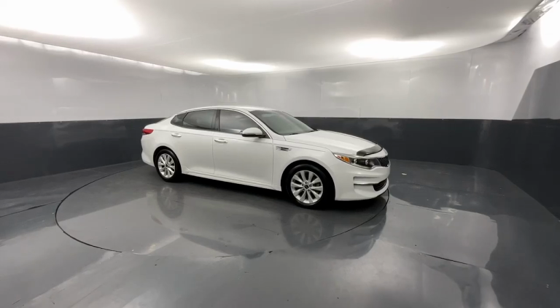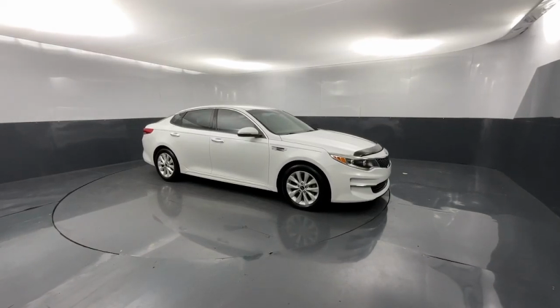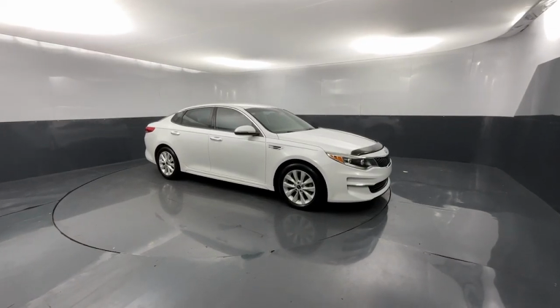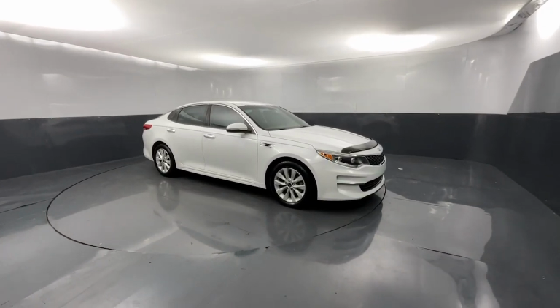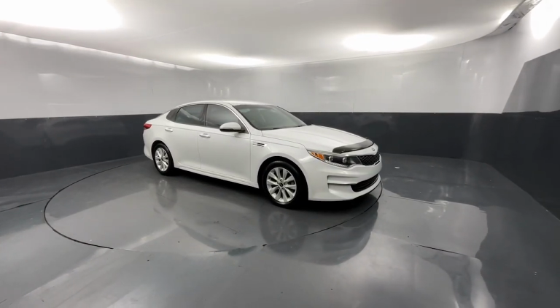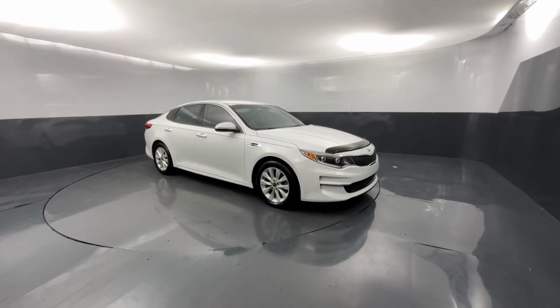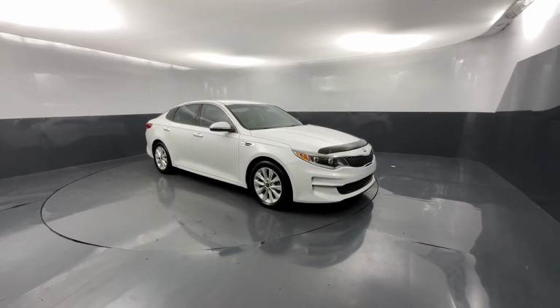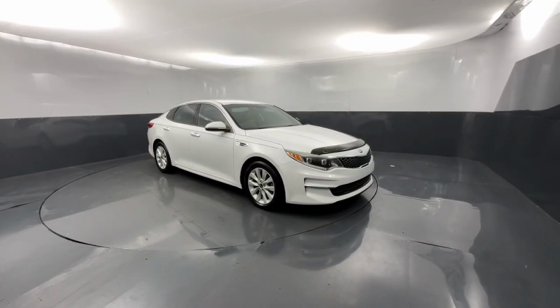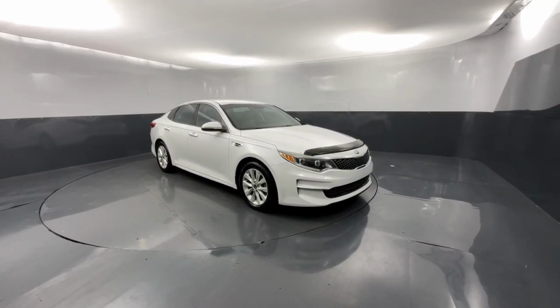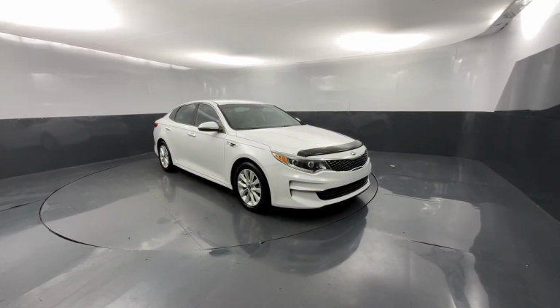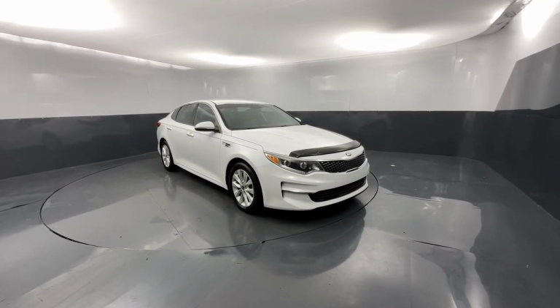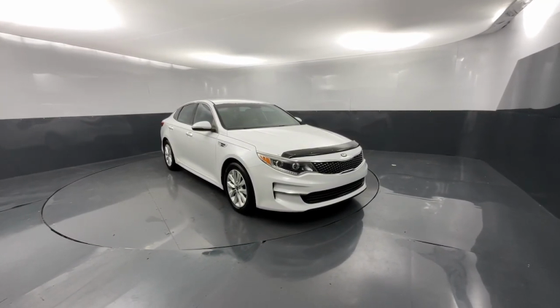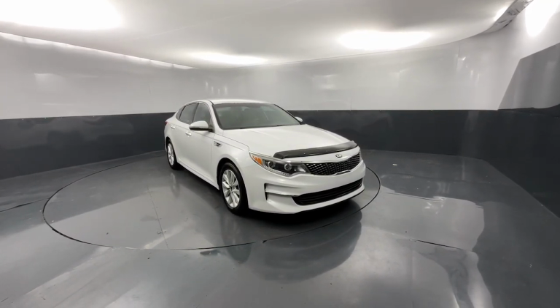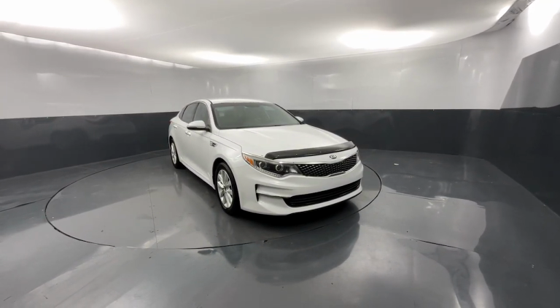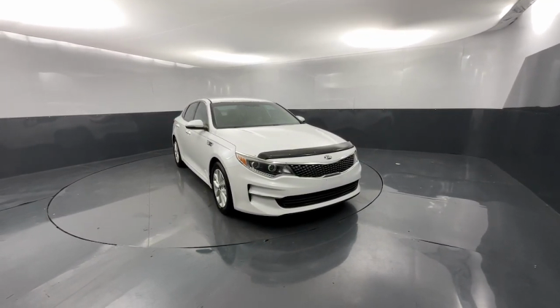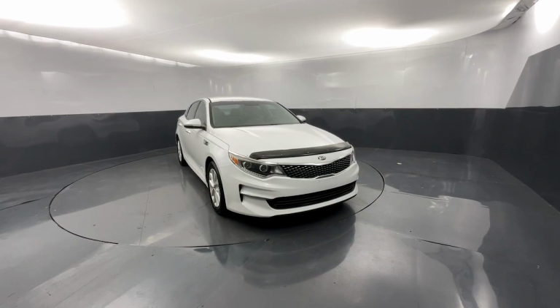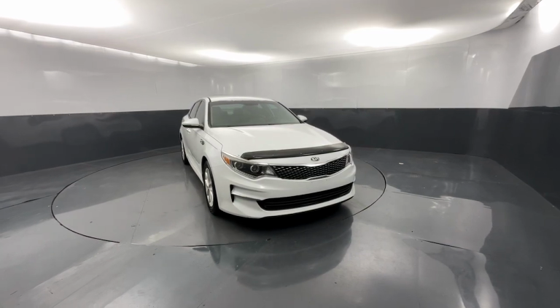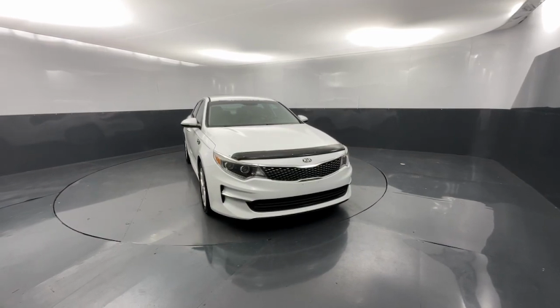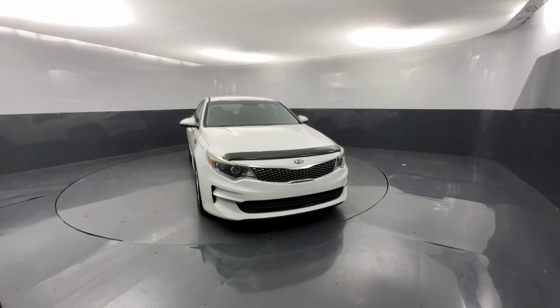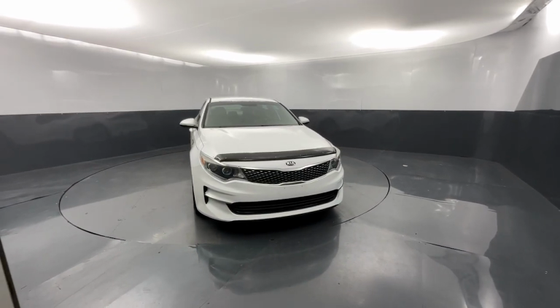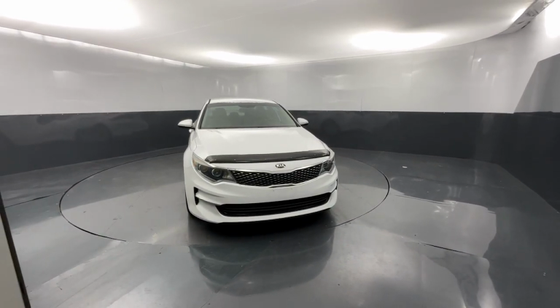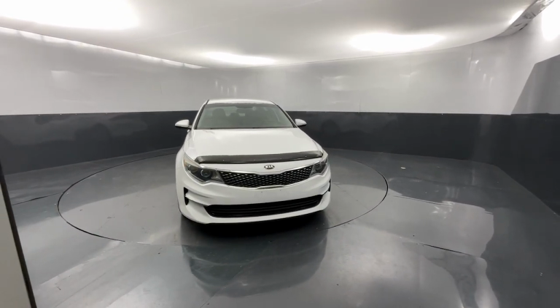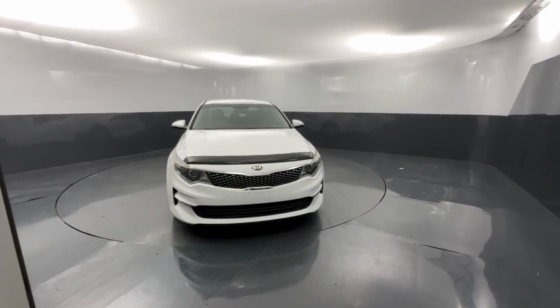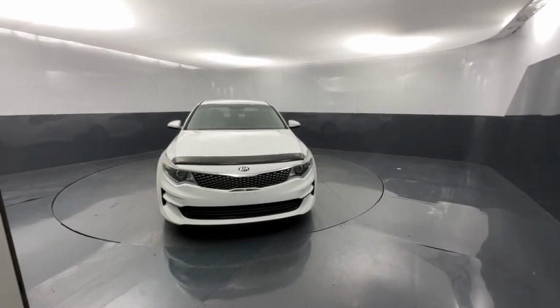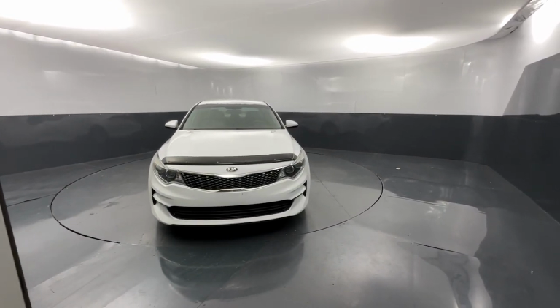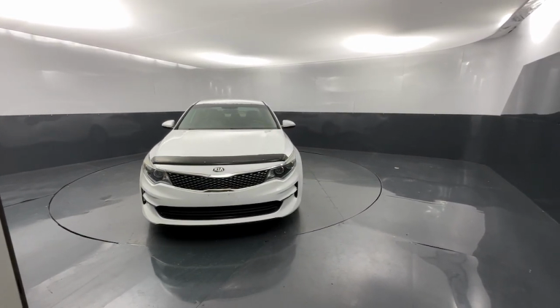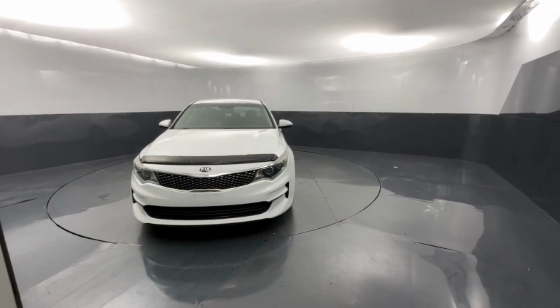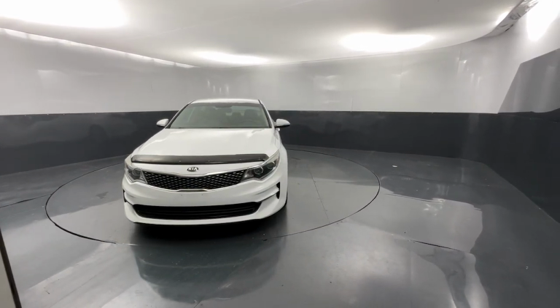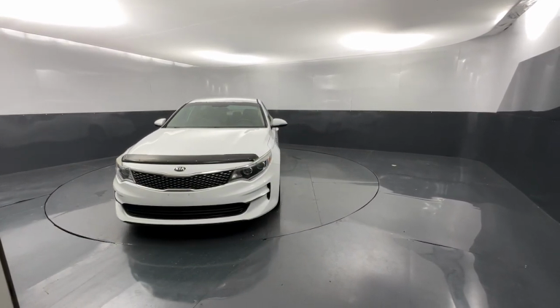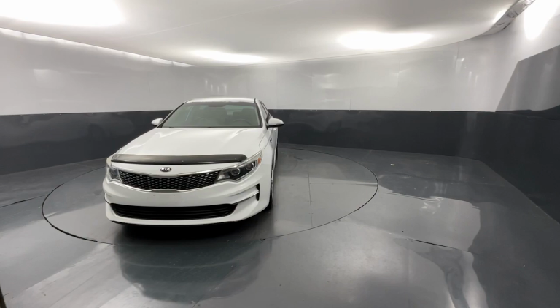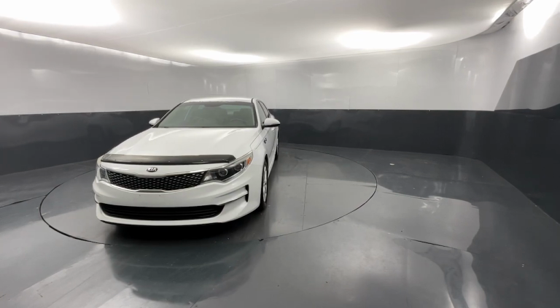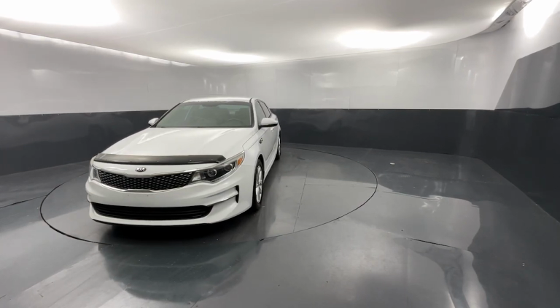You'll have love at first sight with the 2016 Kia Optima. With less than 150,000 miles on the odometer, this vehicle provides excellent value.